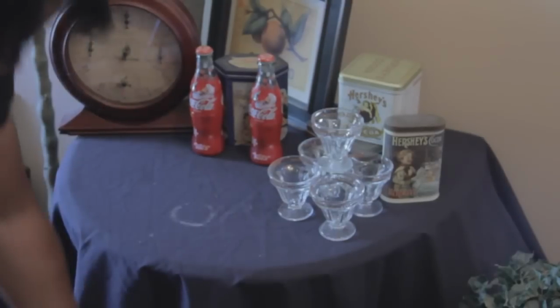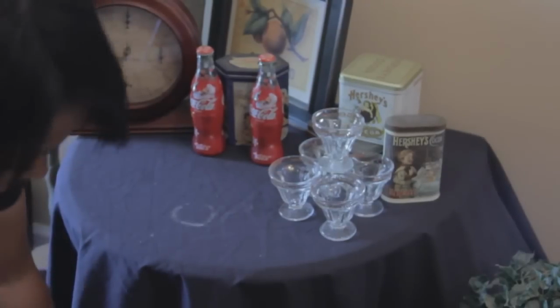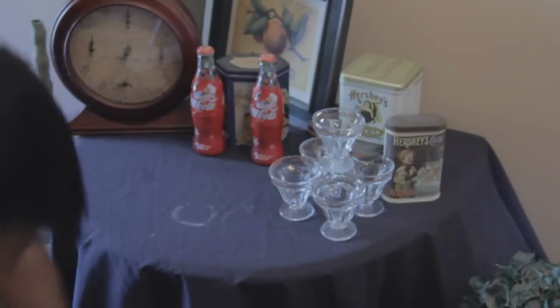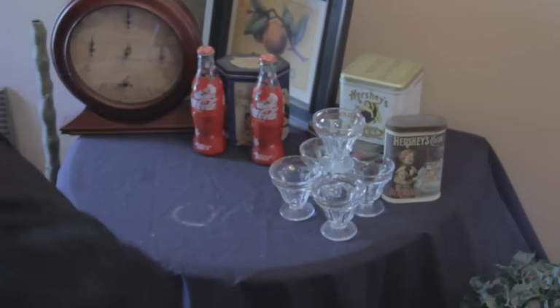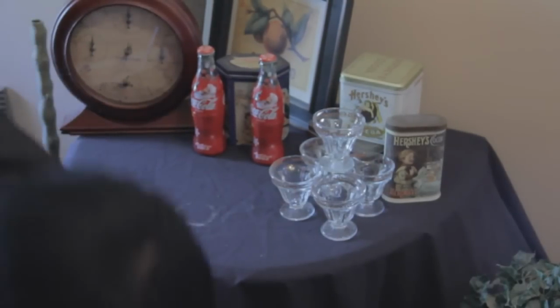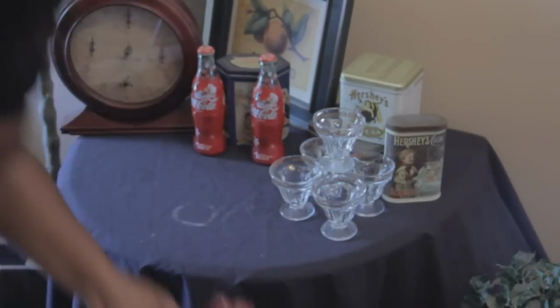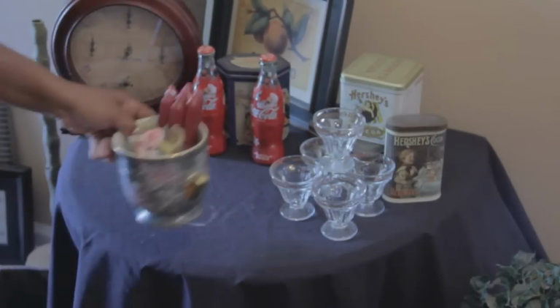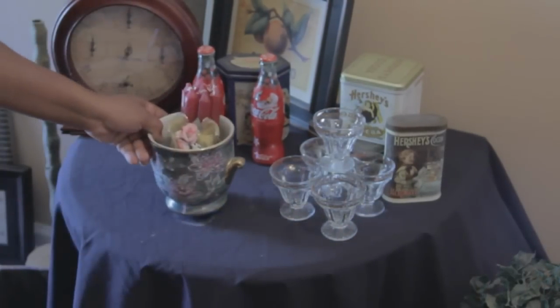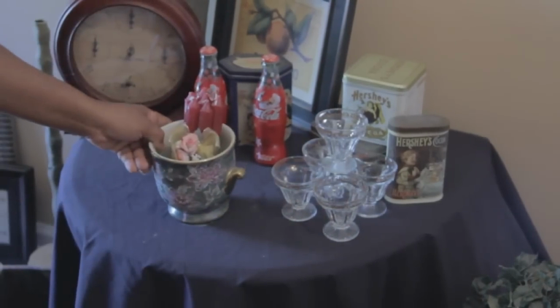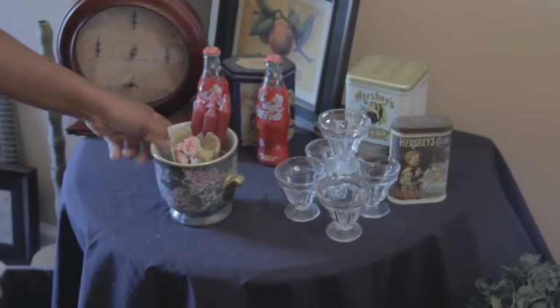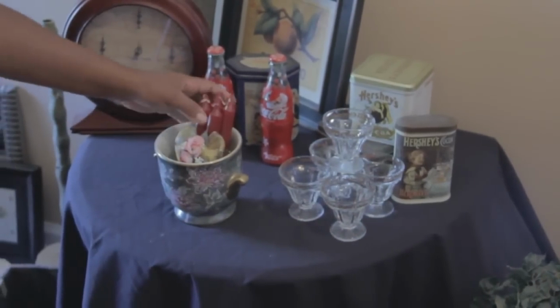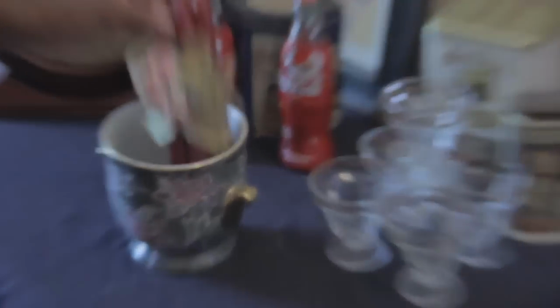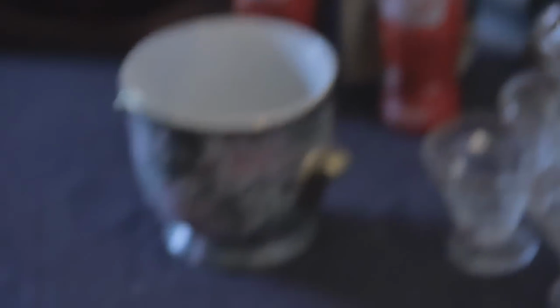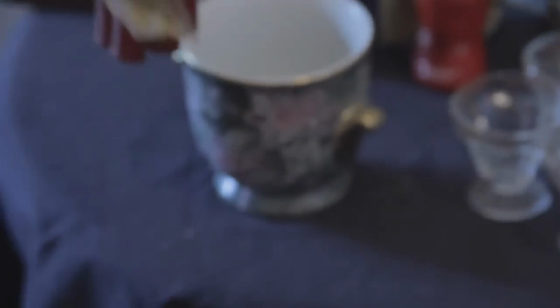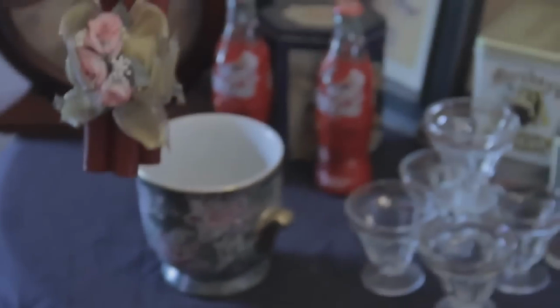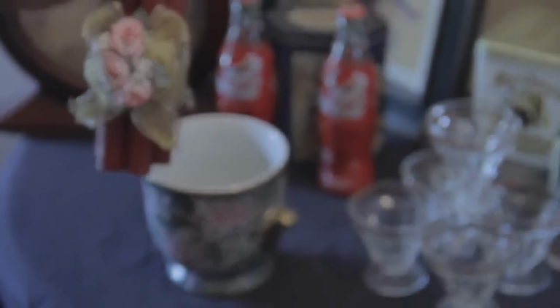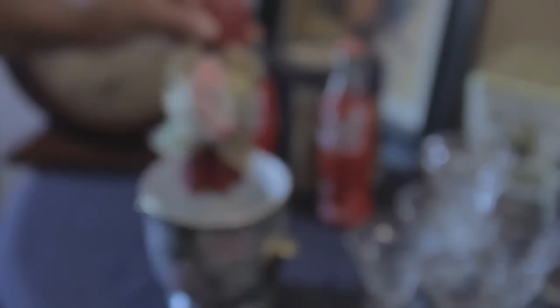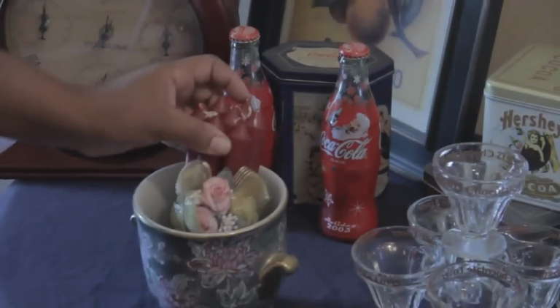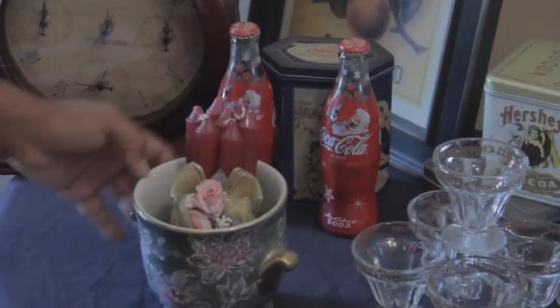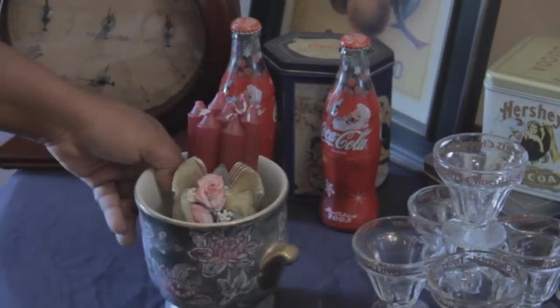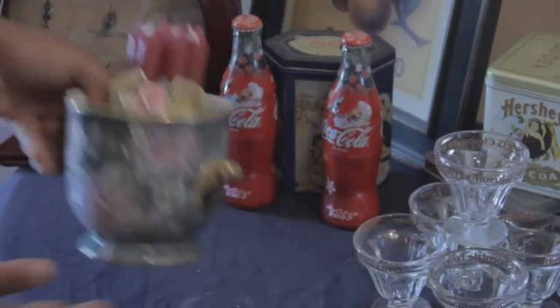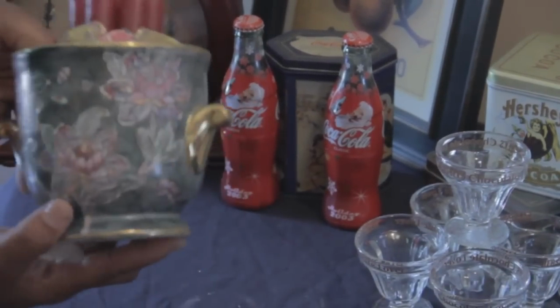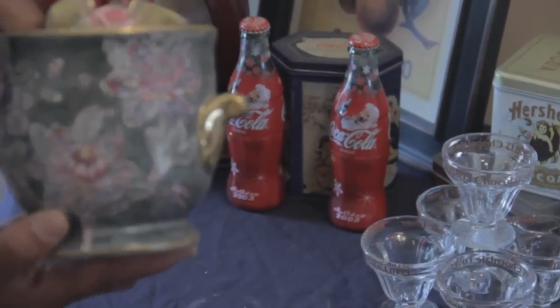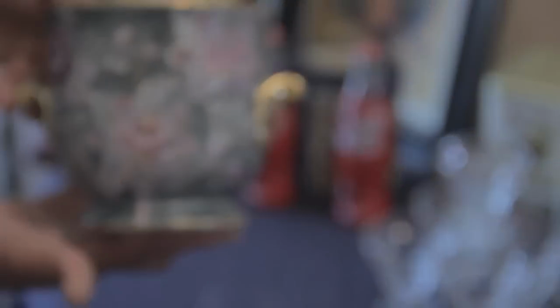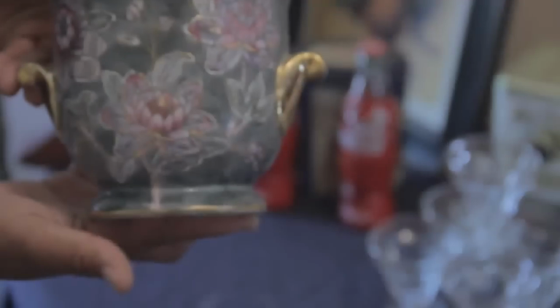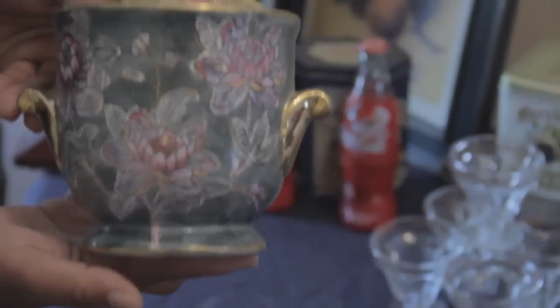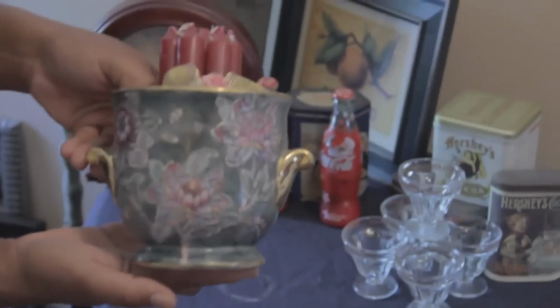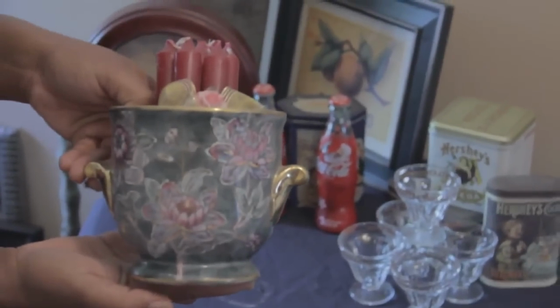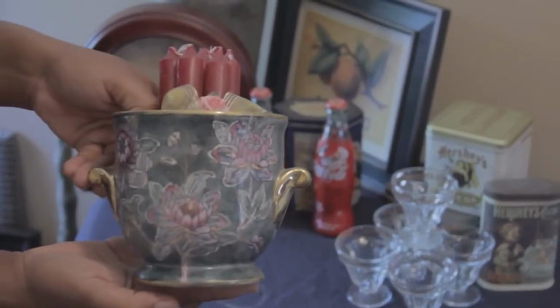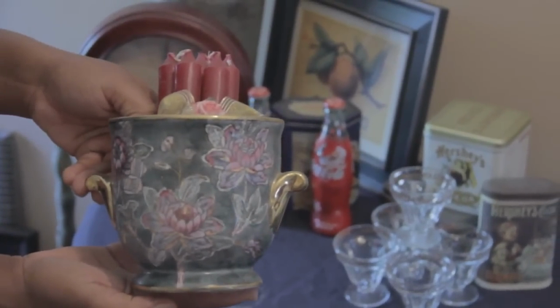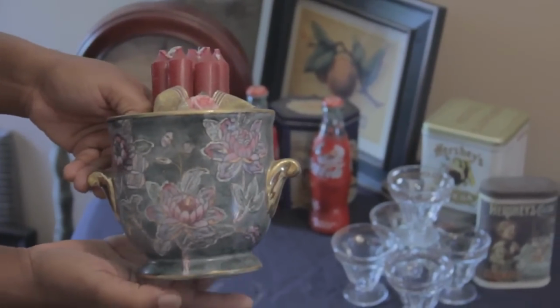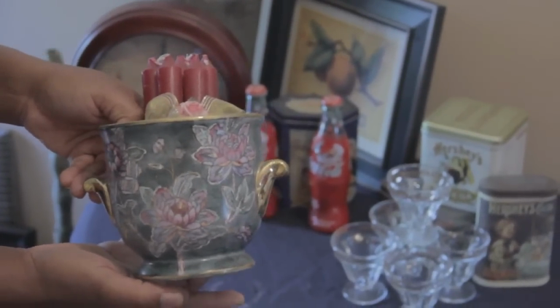The next thing I have I picked up from a yard sale too. The candles came with it. That's a pretty little piece — very pretty. That came from the yard sale.